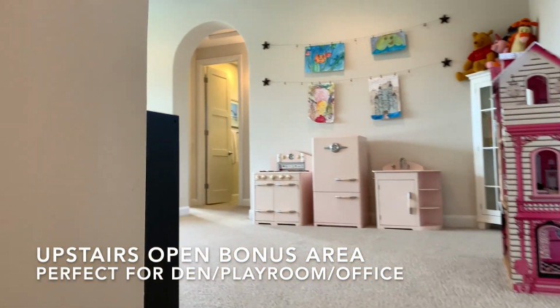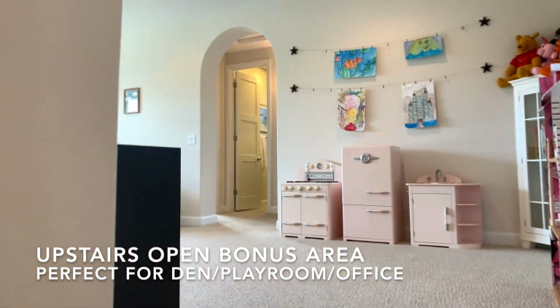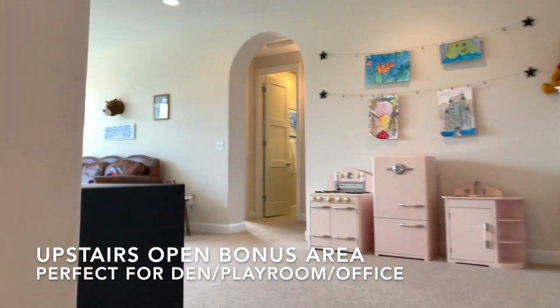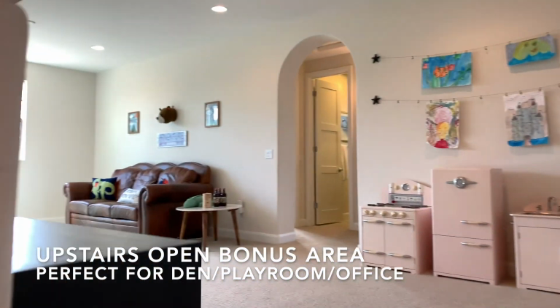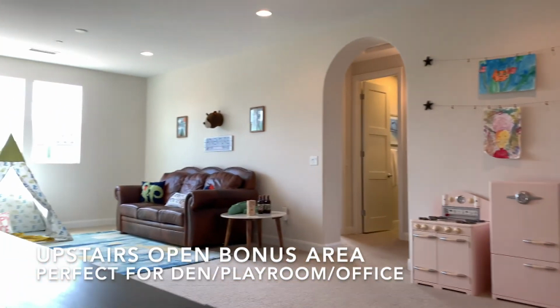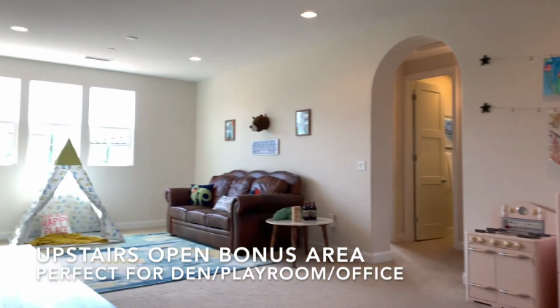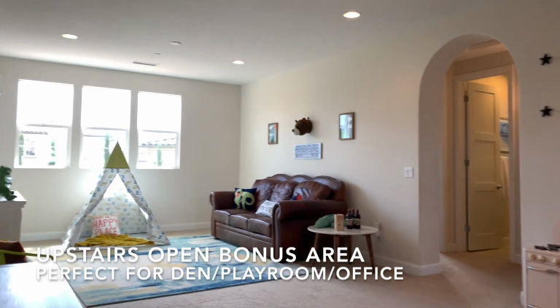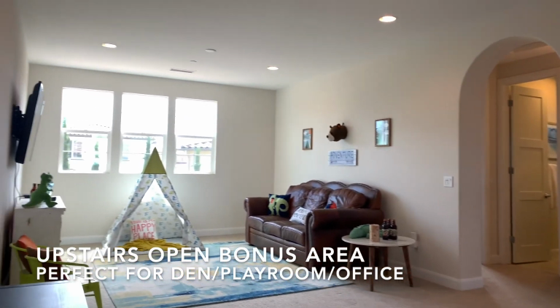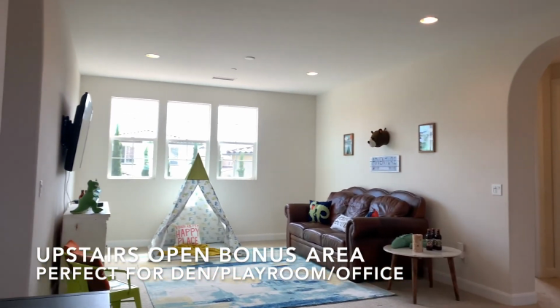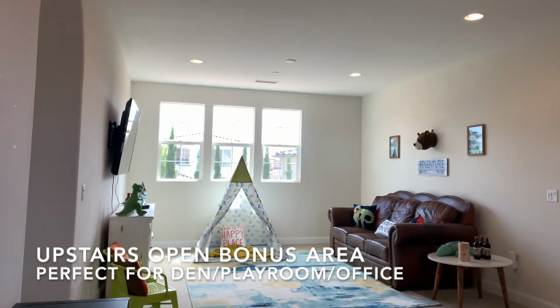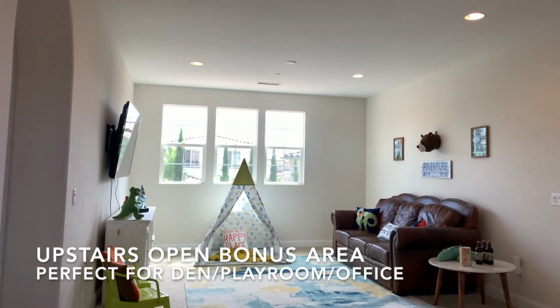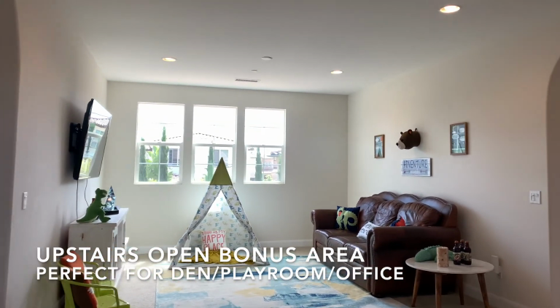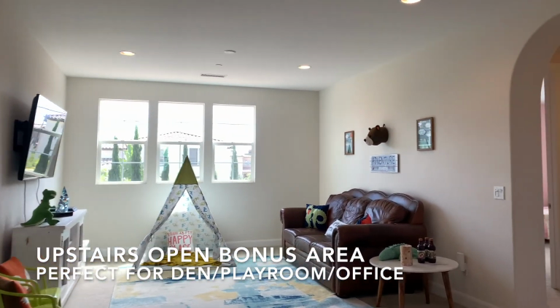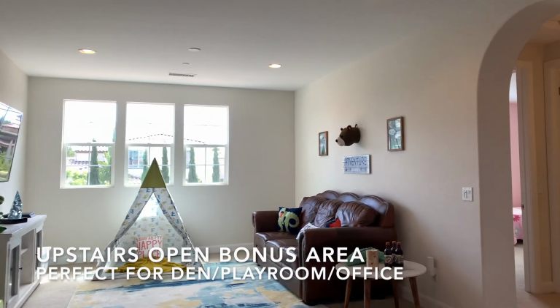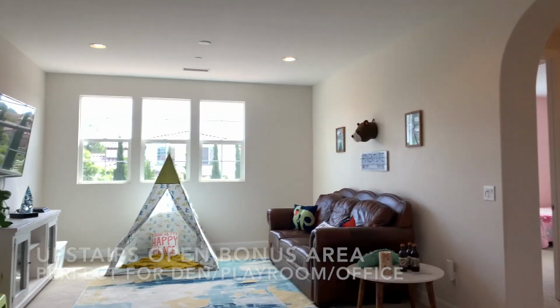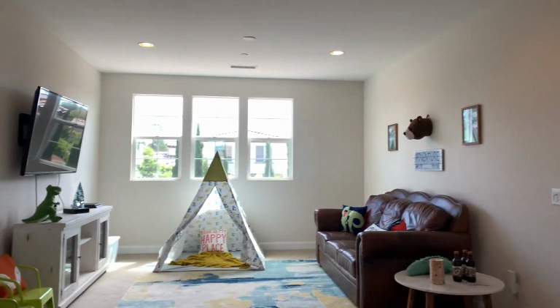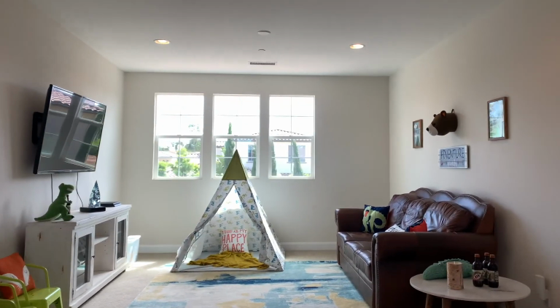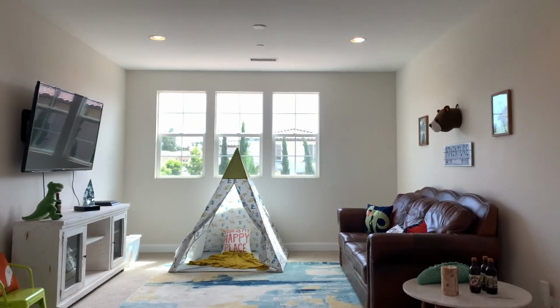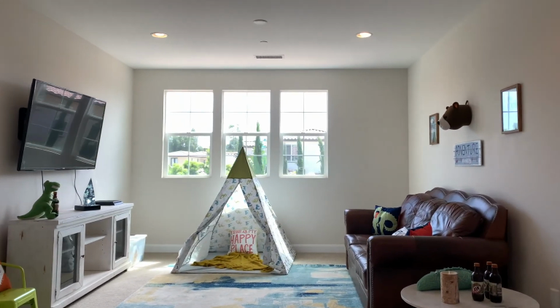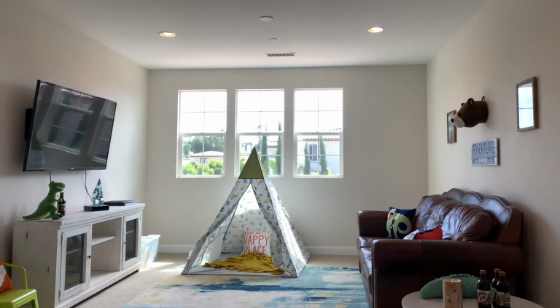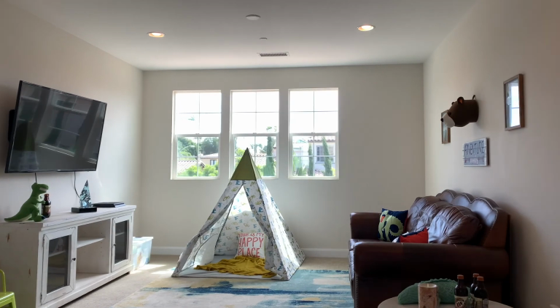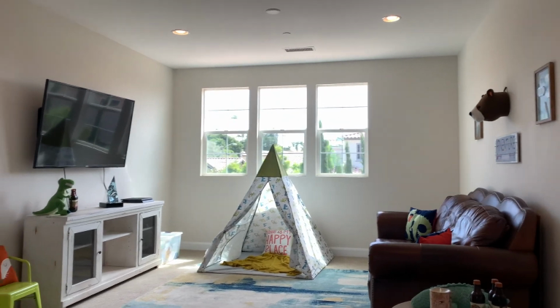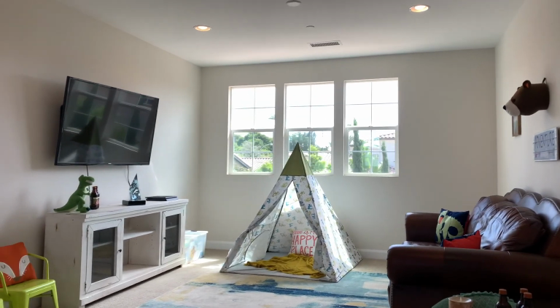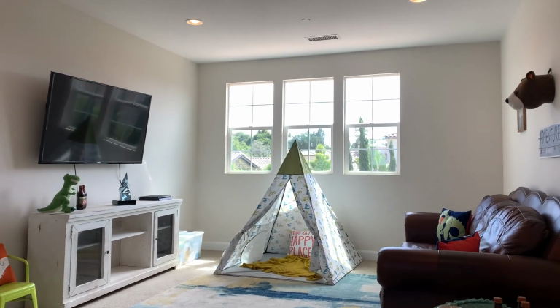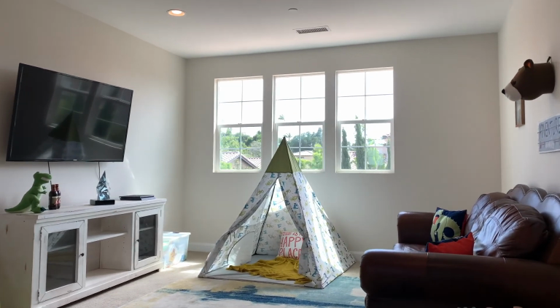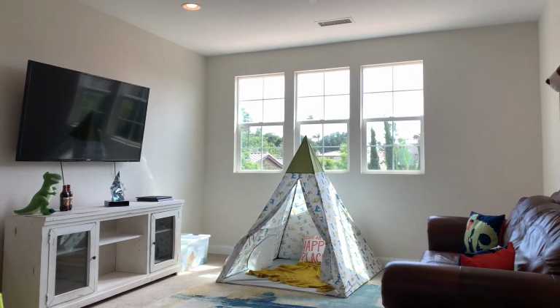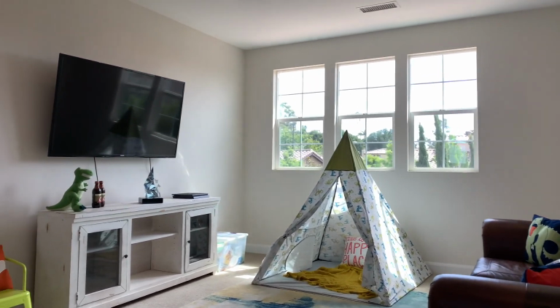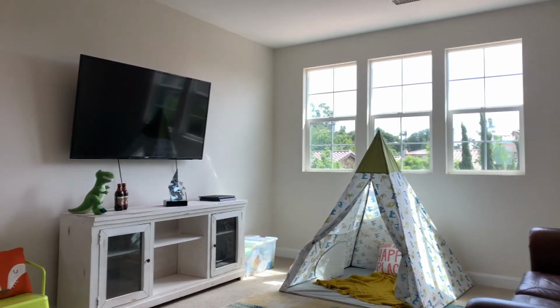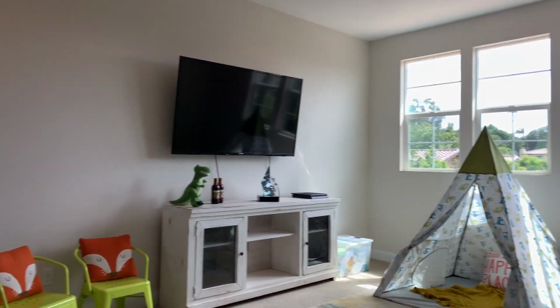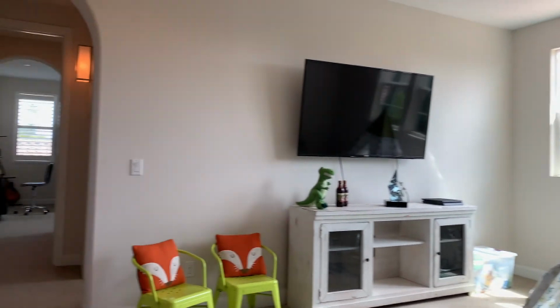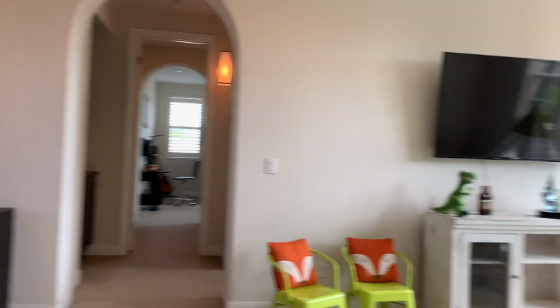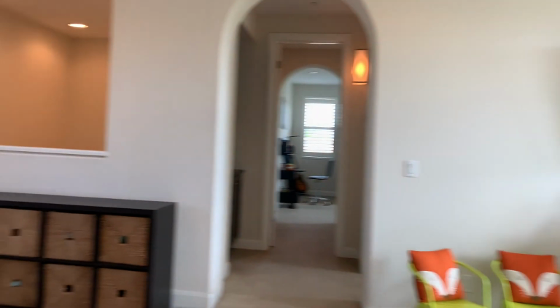Upstairs here at the second level is a bonus area loft that can be used for entertainment space, a second den, play space, or even a formal office.